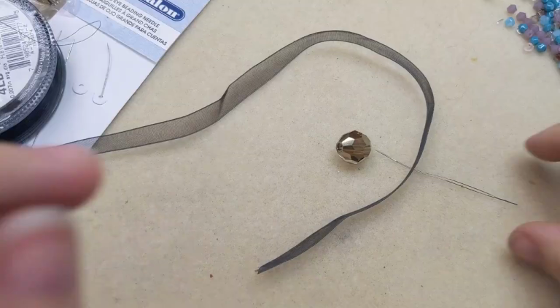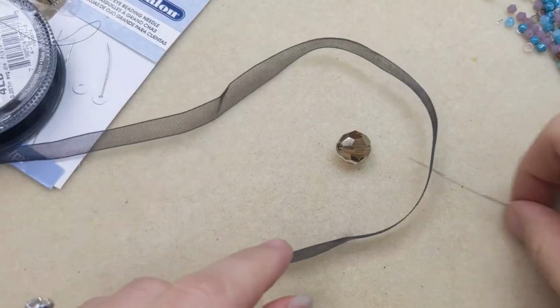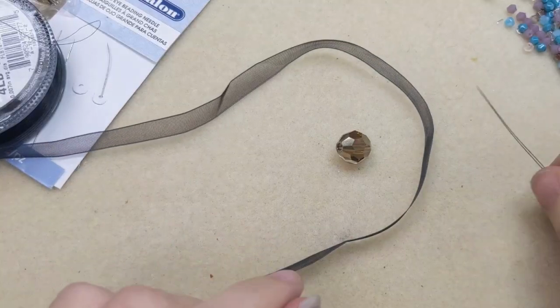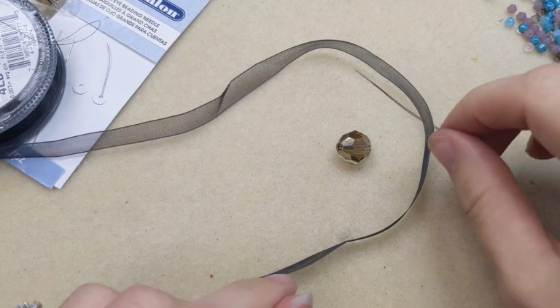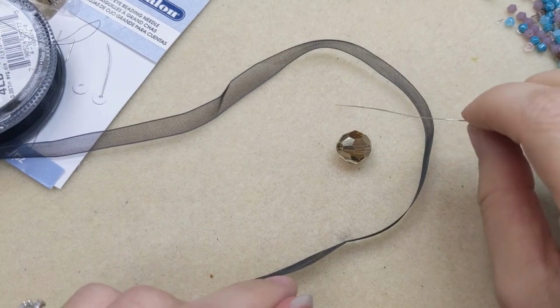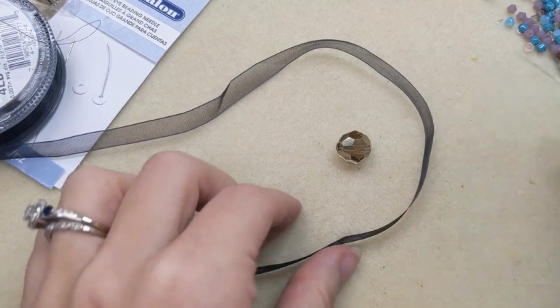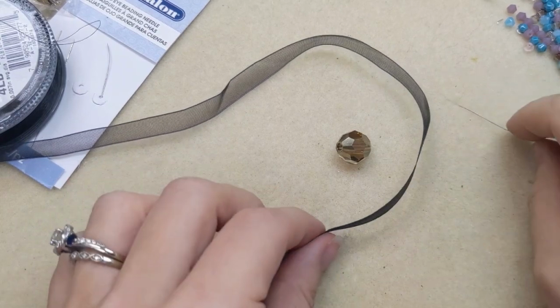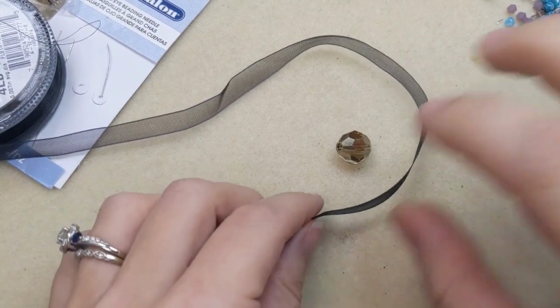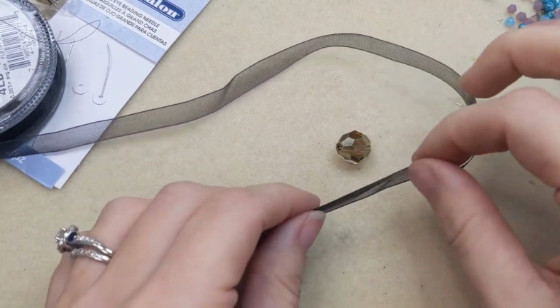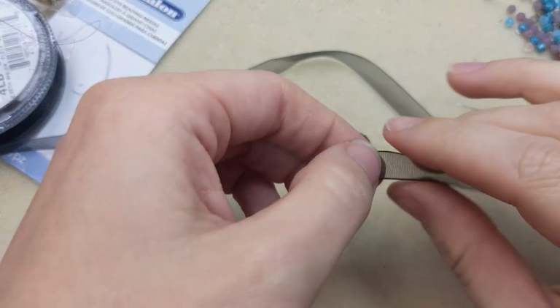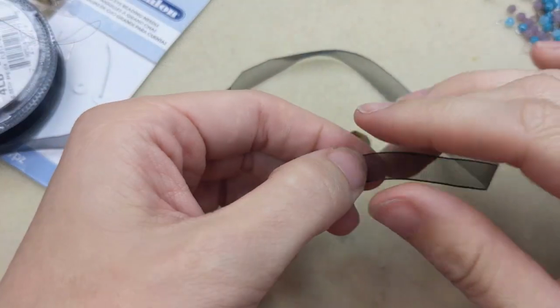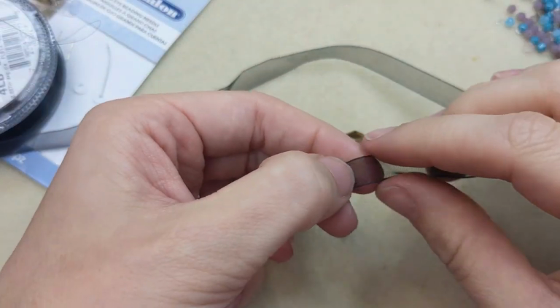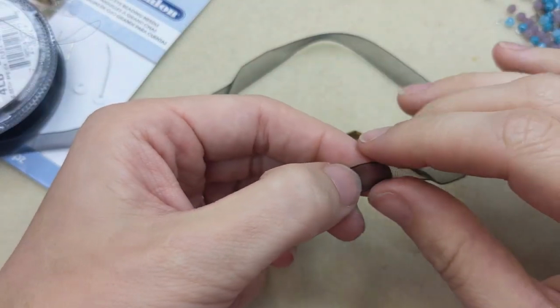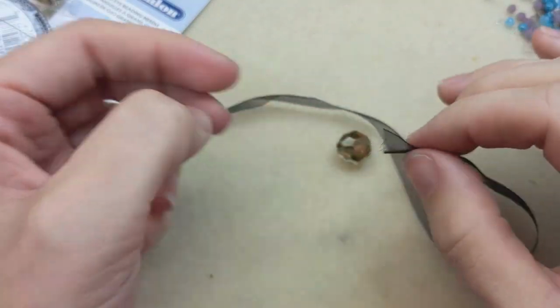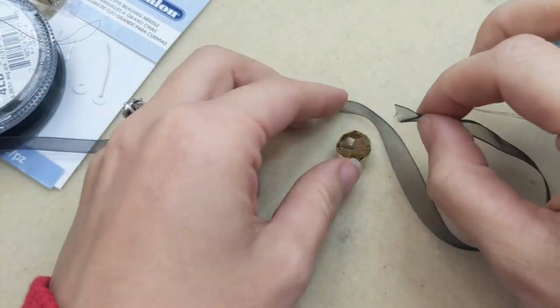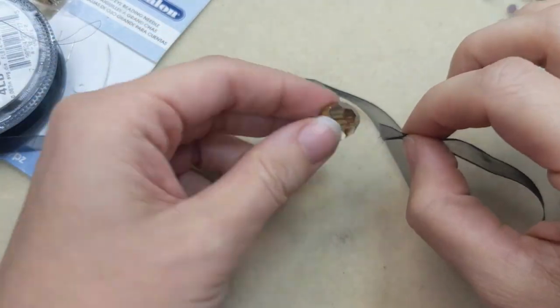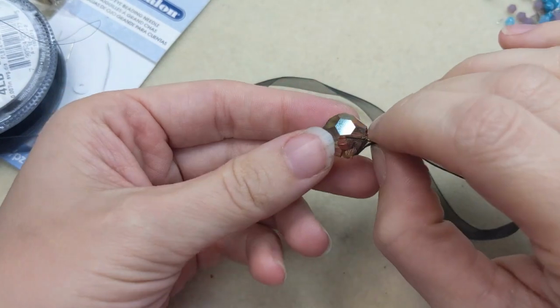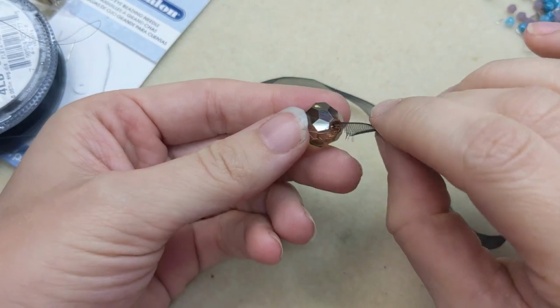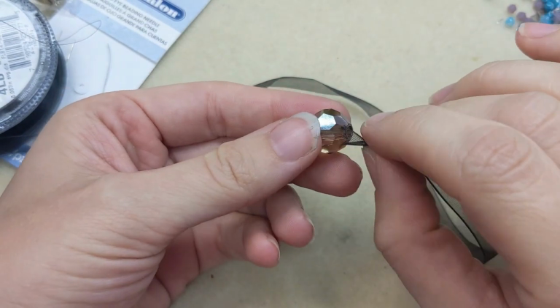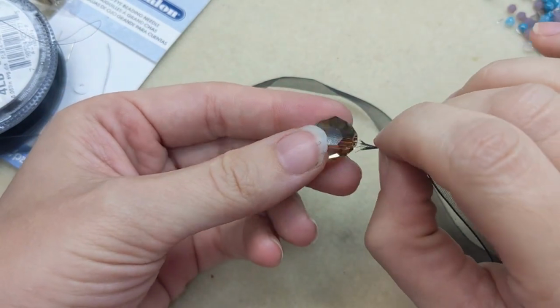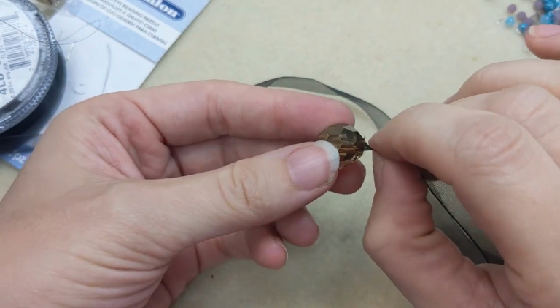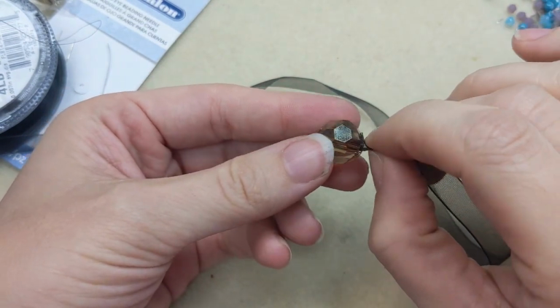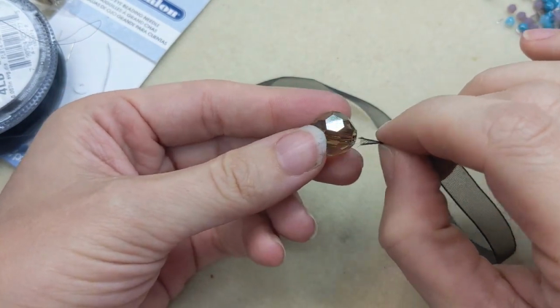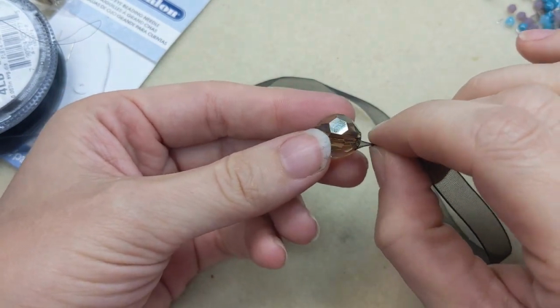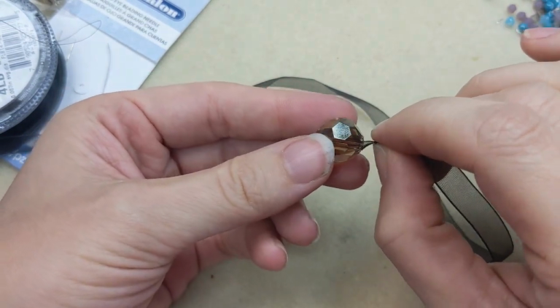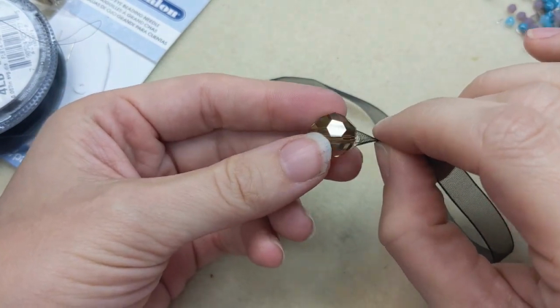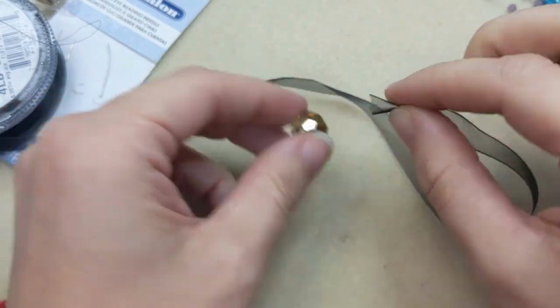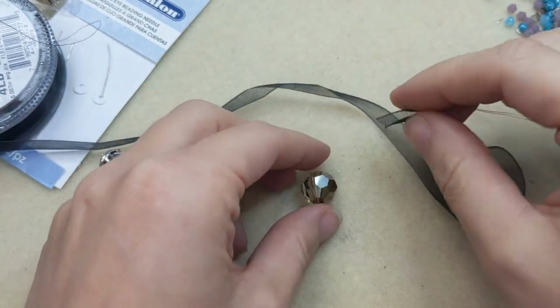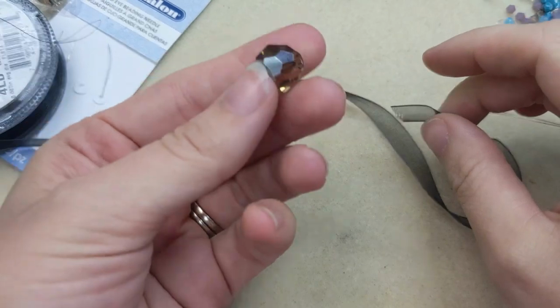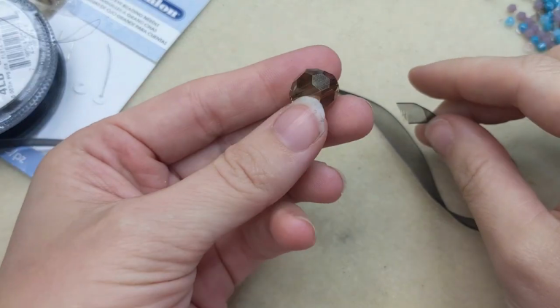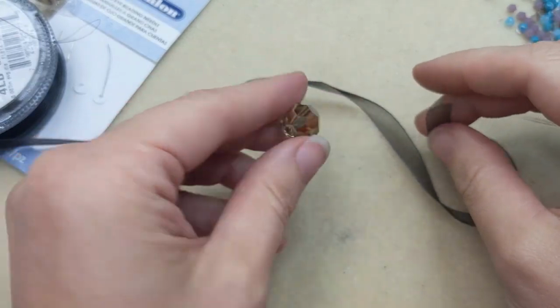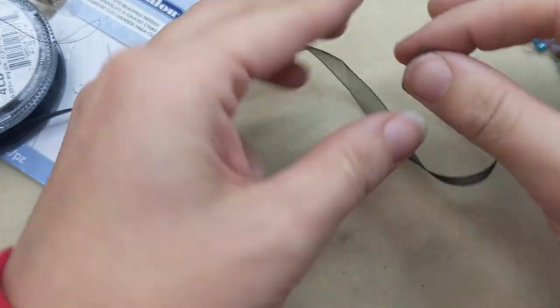You can also use your big eye beading needle to make it easier to add ribbons or strings that aren't easy to get through a stringing hole easily.